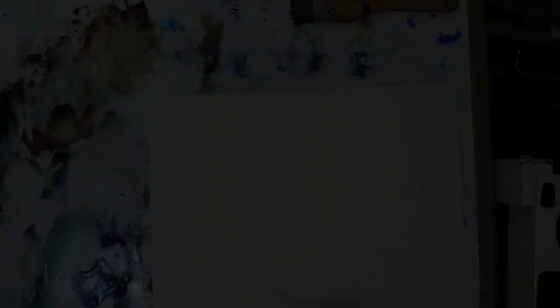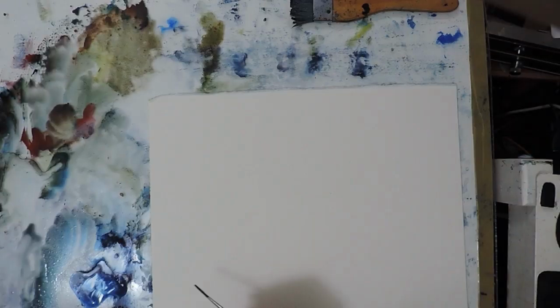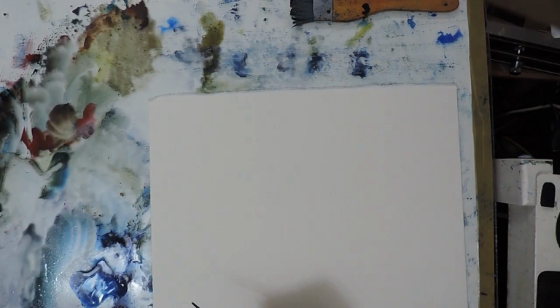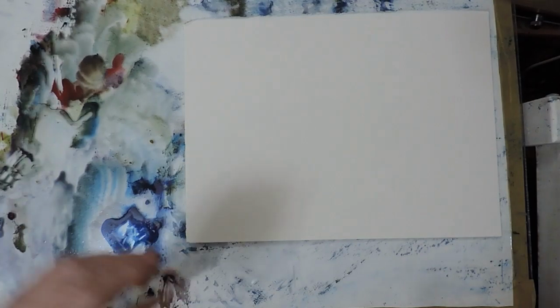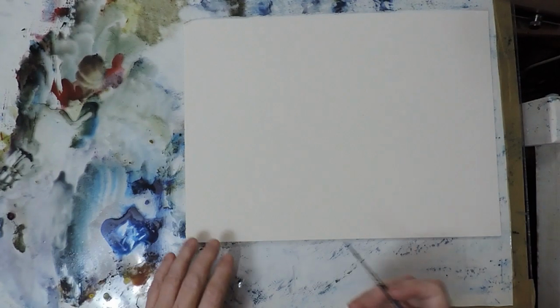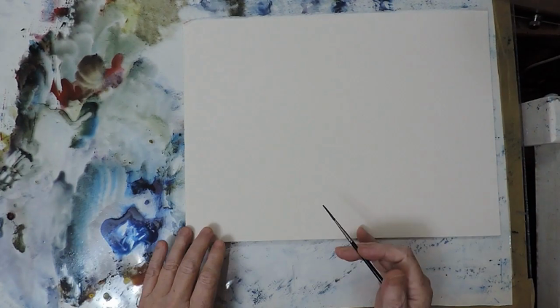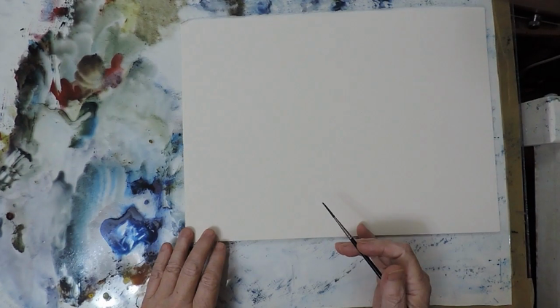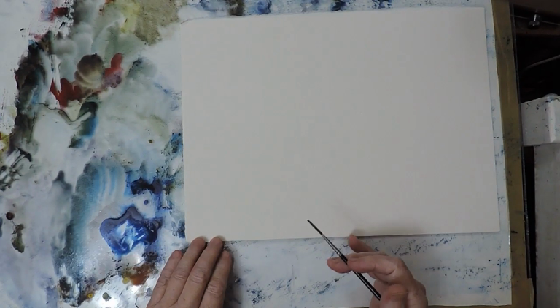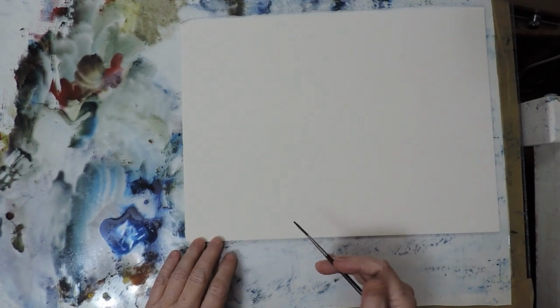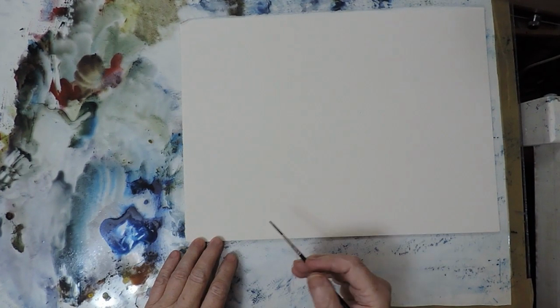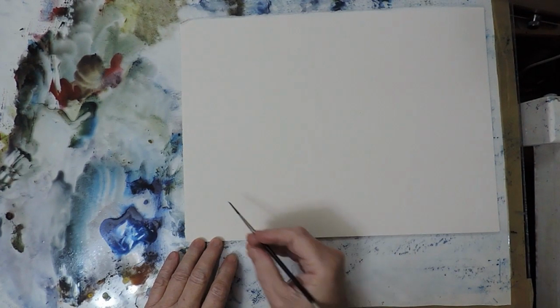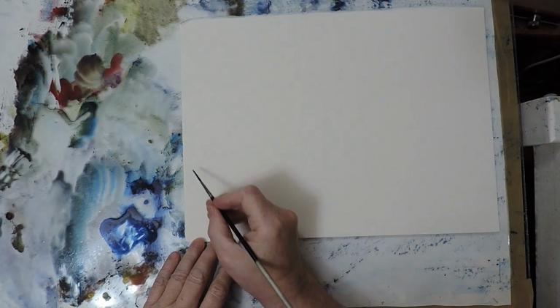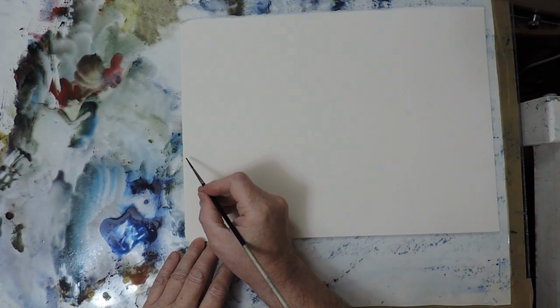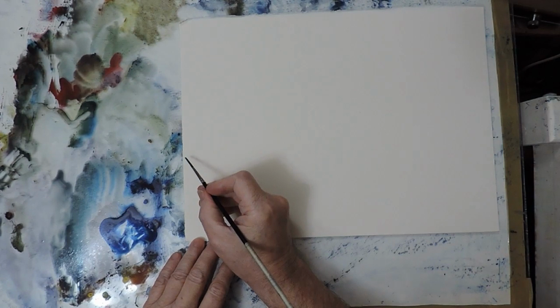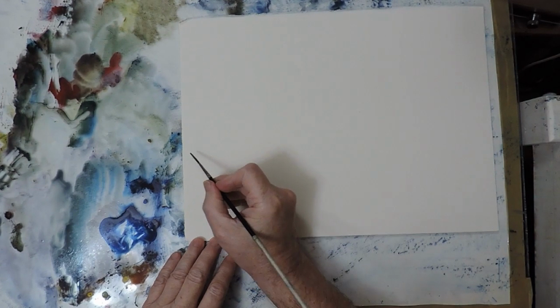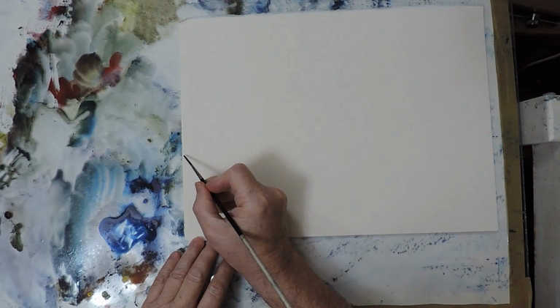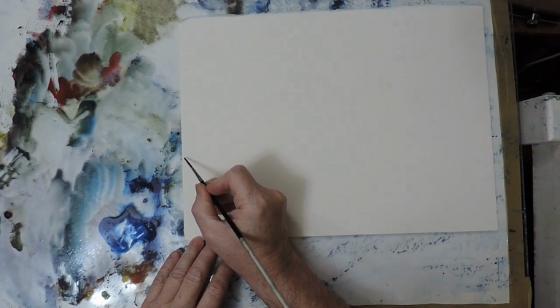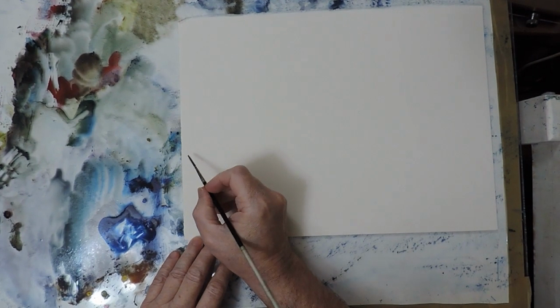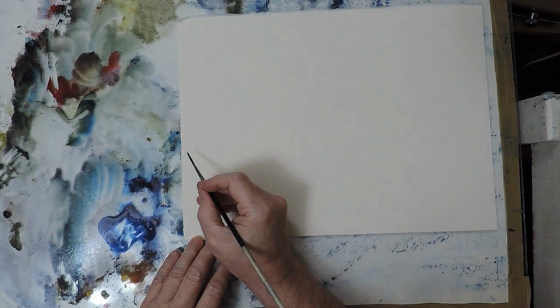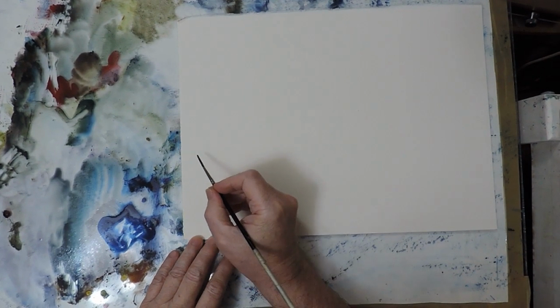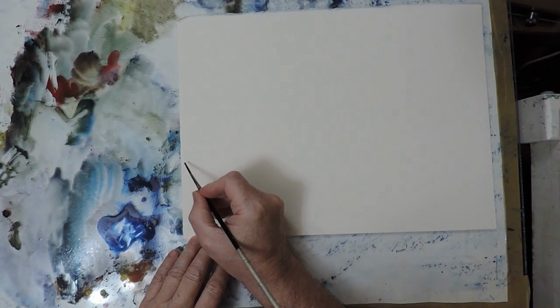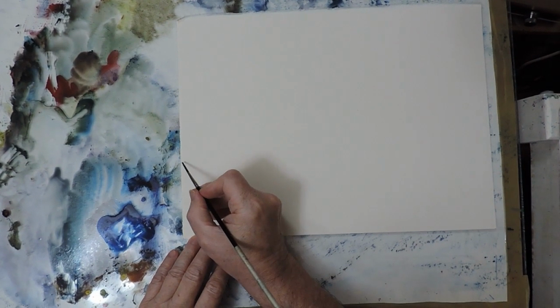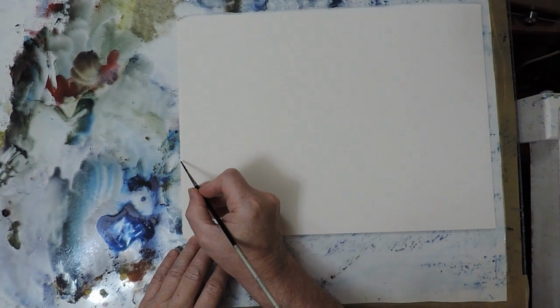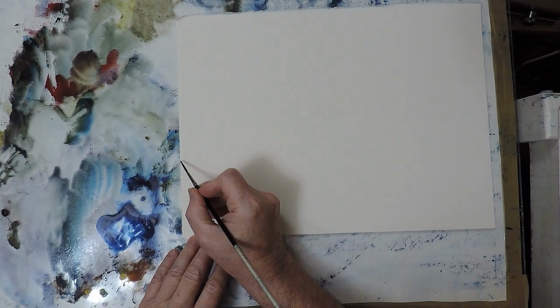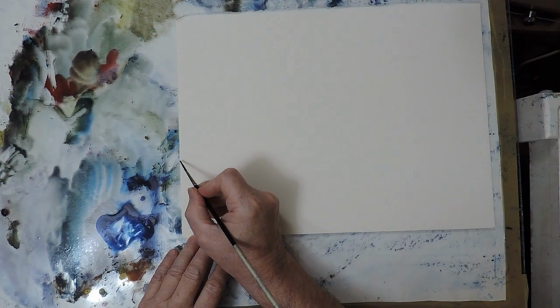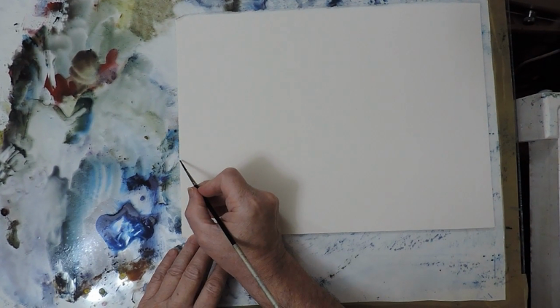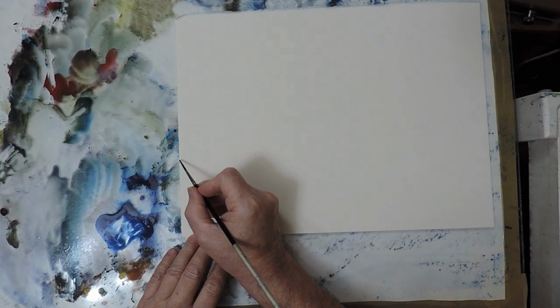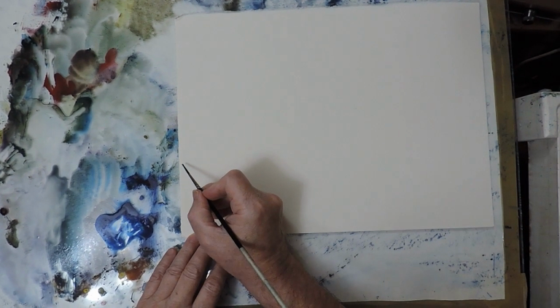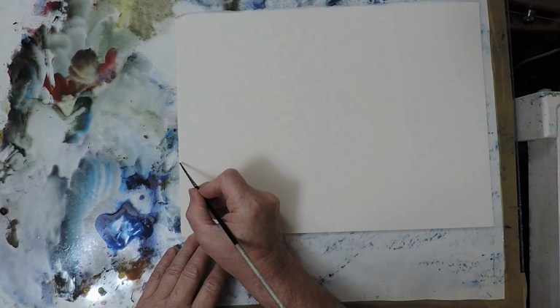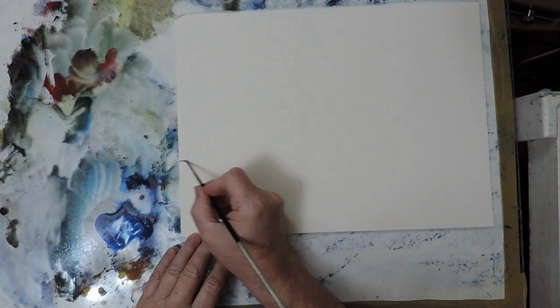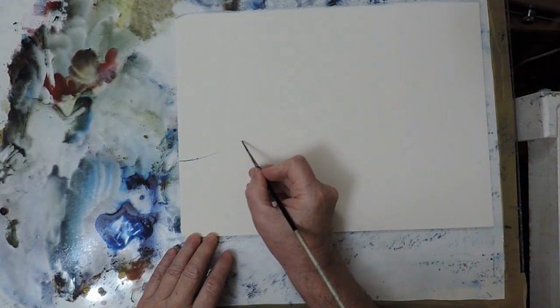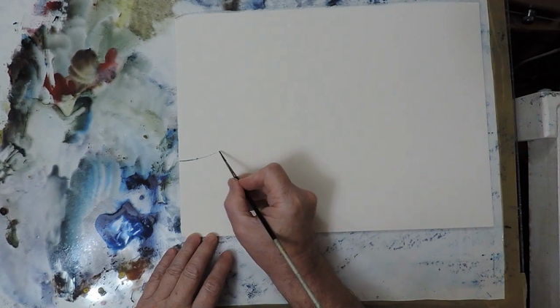G'day, tonight I'm going to have a go at a painting of Rua Pehu.